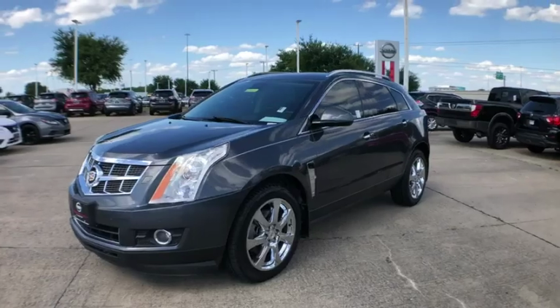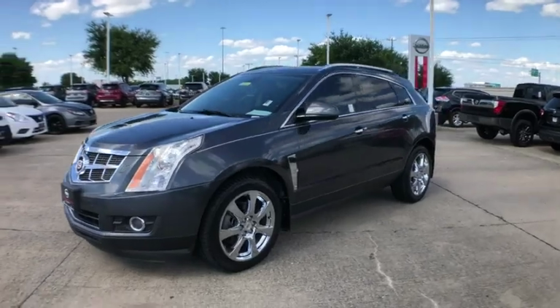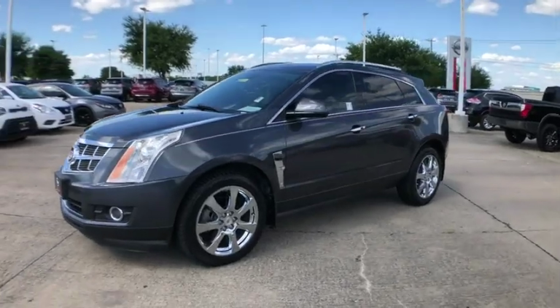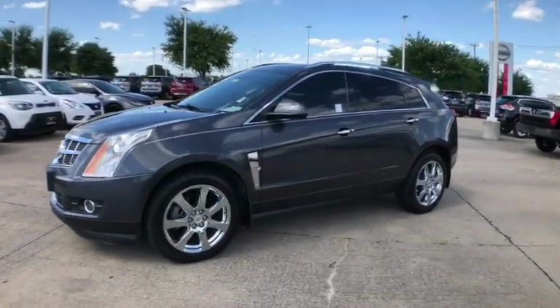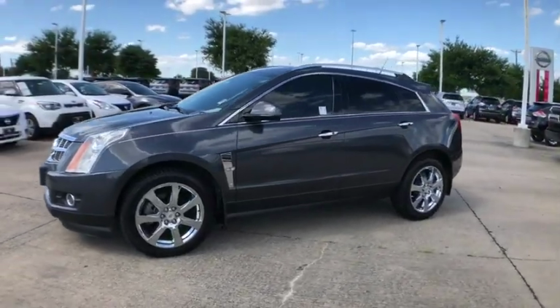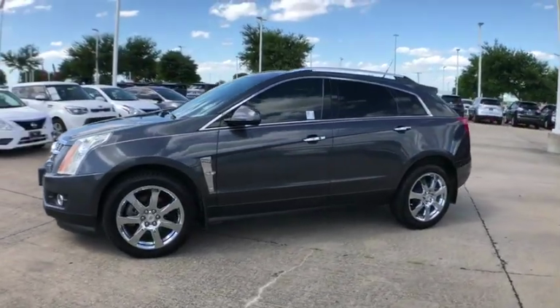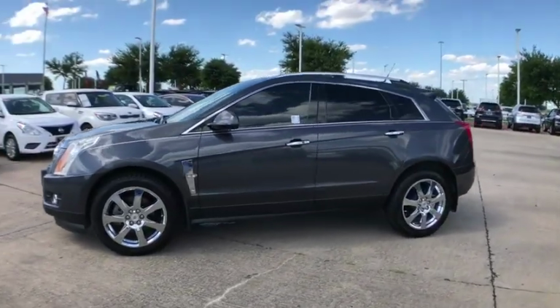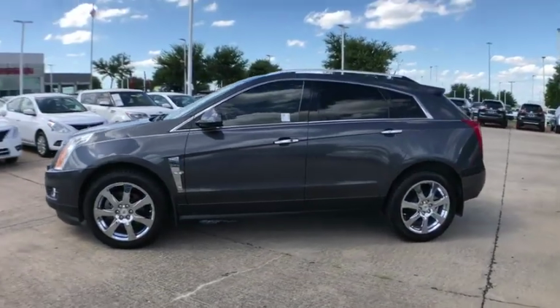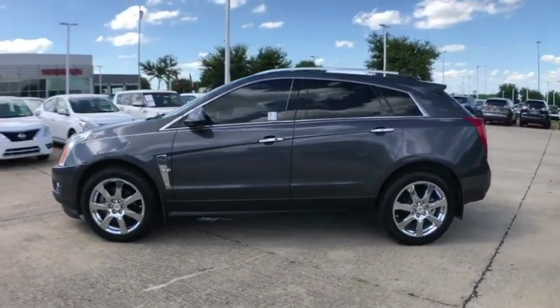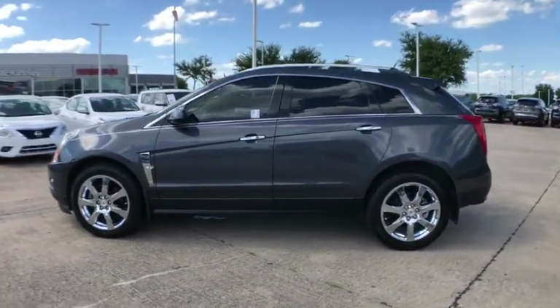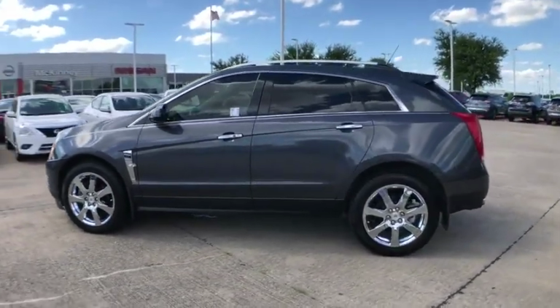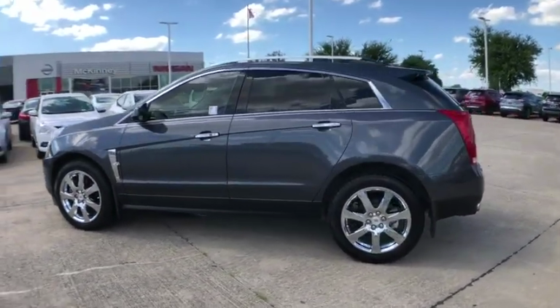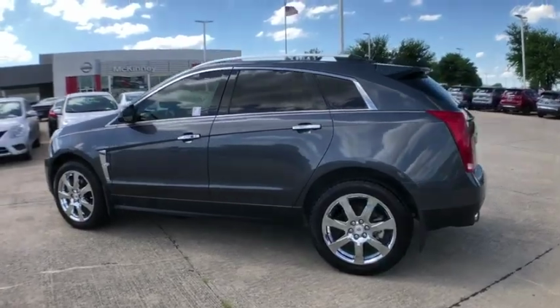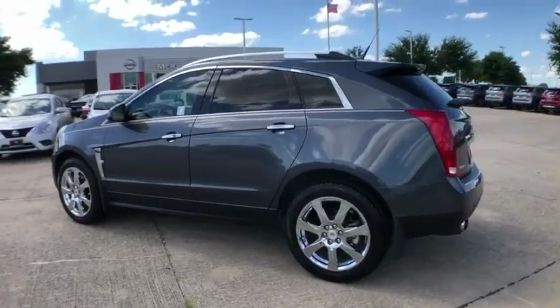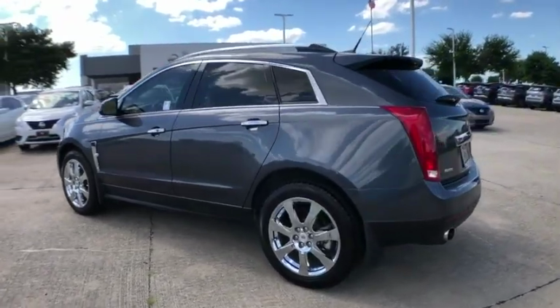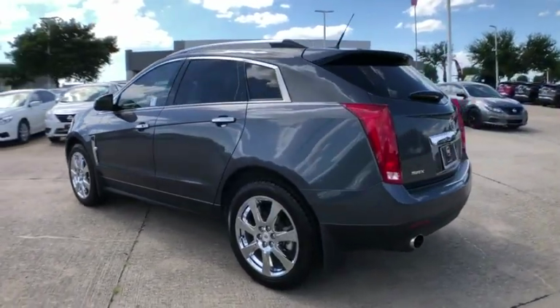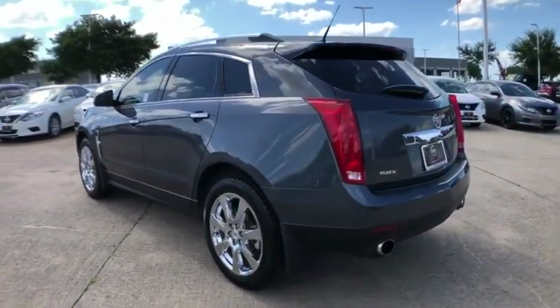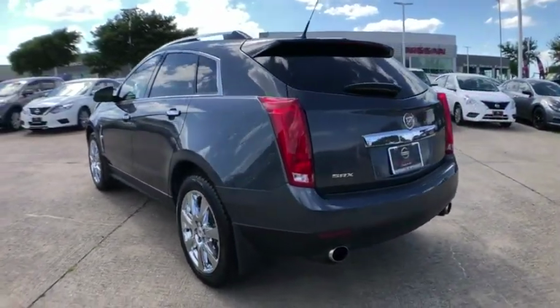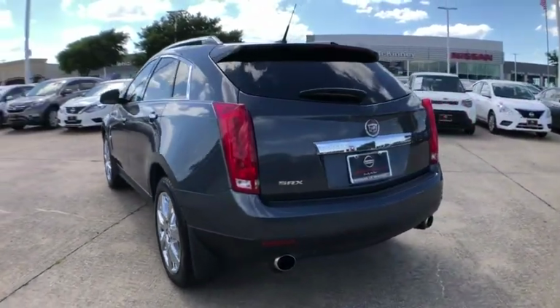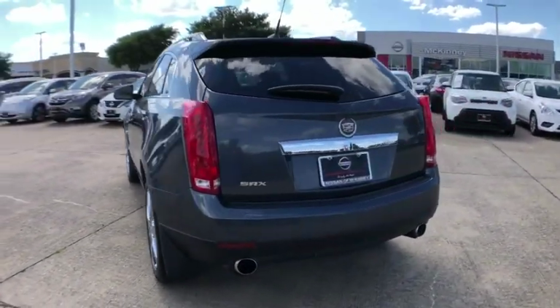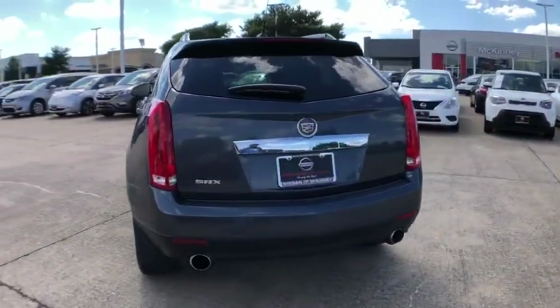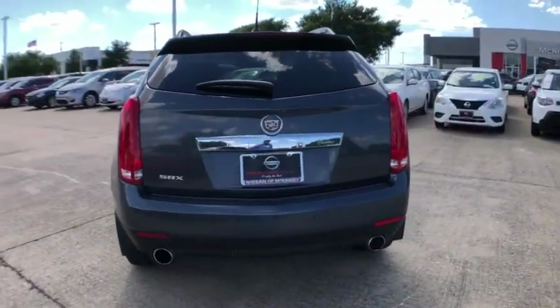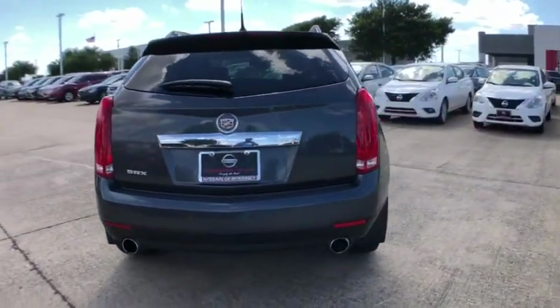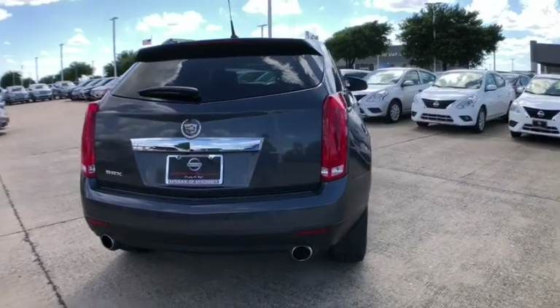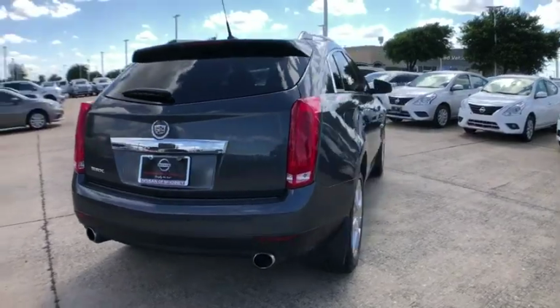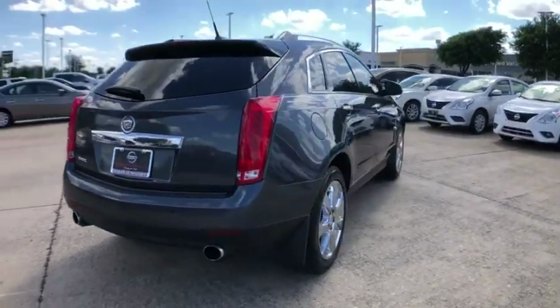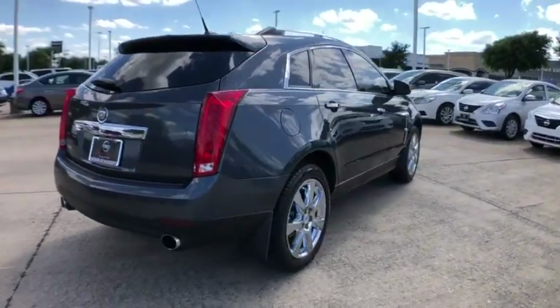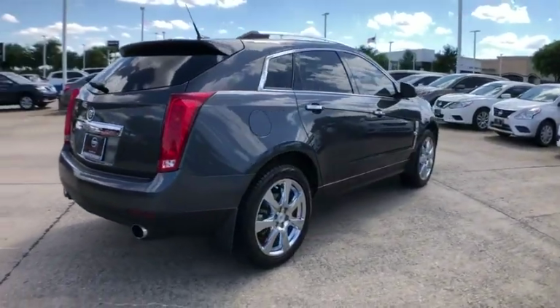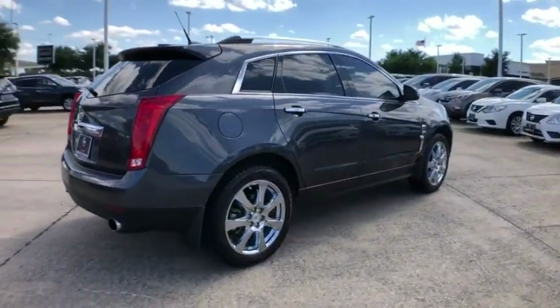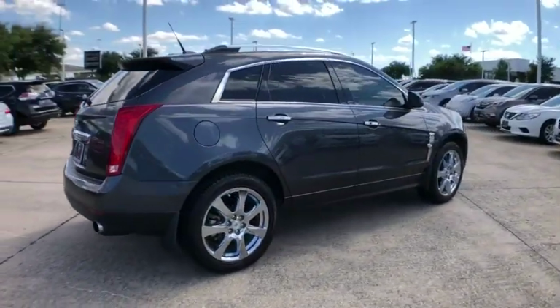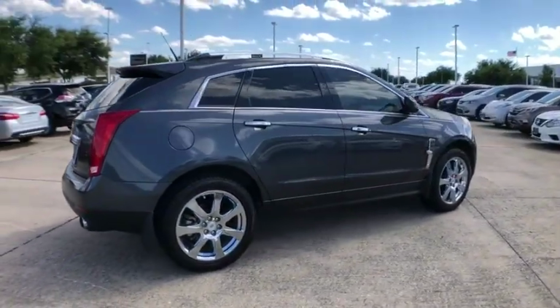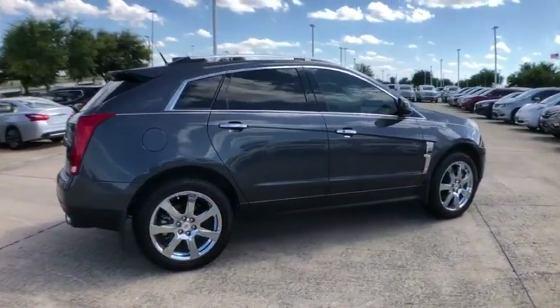2011 Cadillac SRX. The Cadillac SRX is beautiful from every angle. For driving enthusiasts, there's track-tuned handling, advanced engine power, and the added confidence of available all-wheel drive.